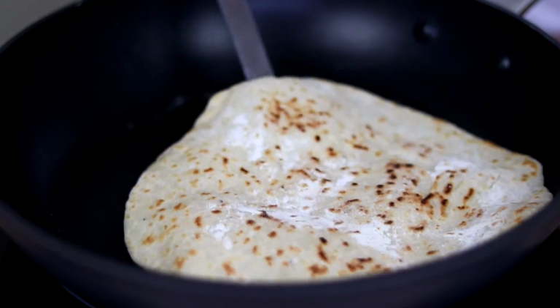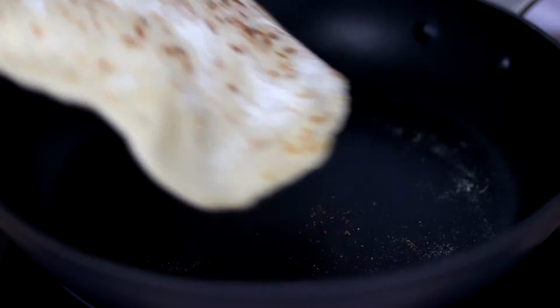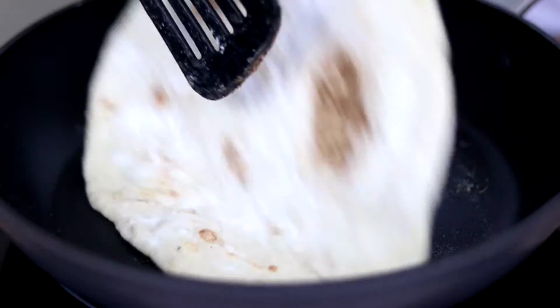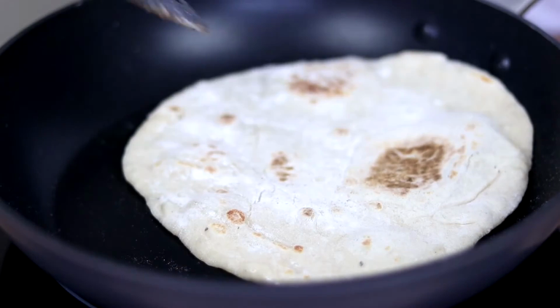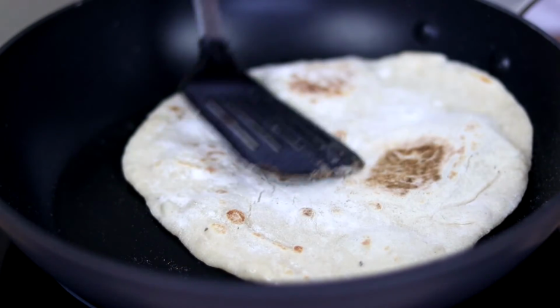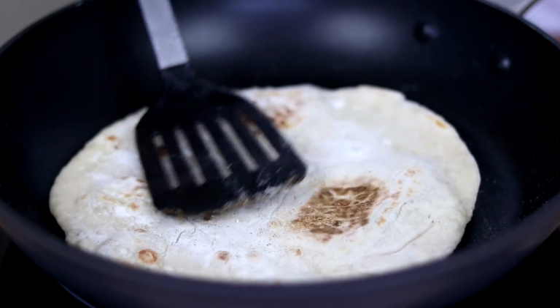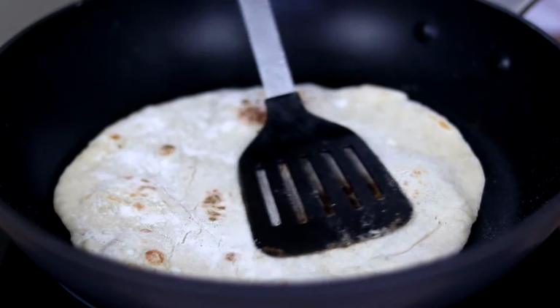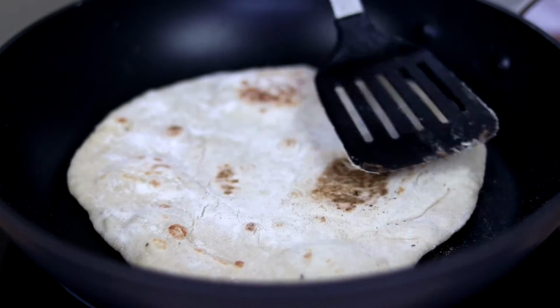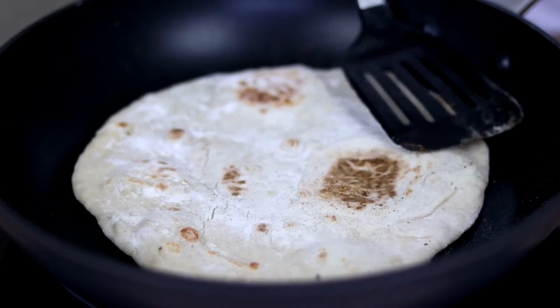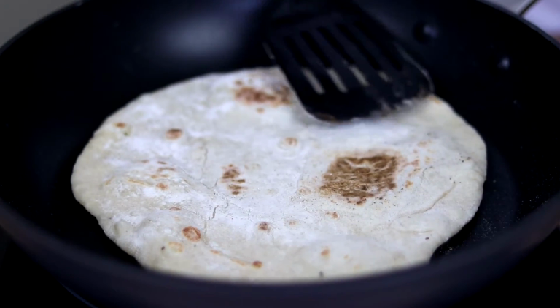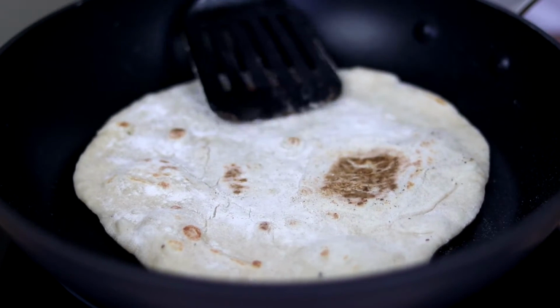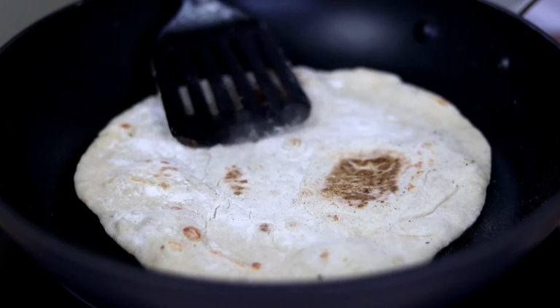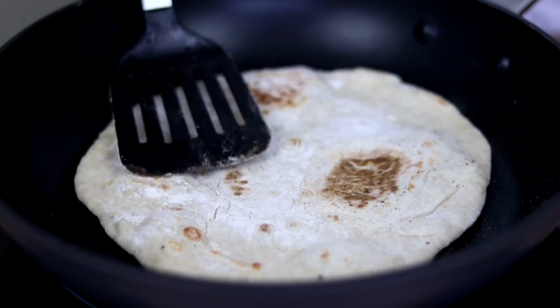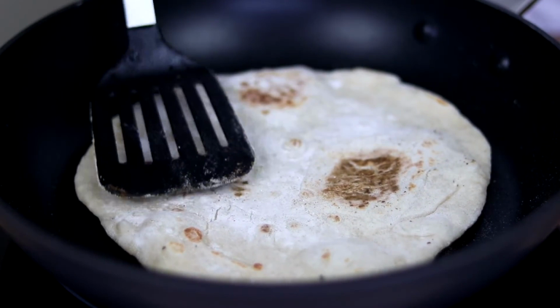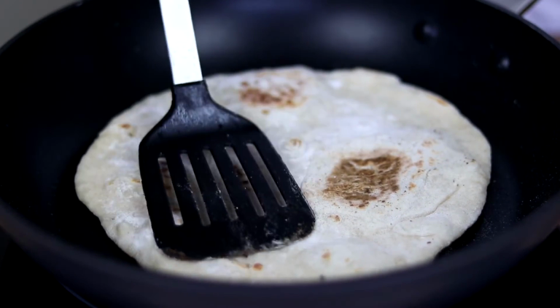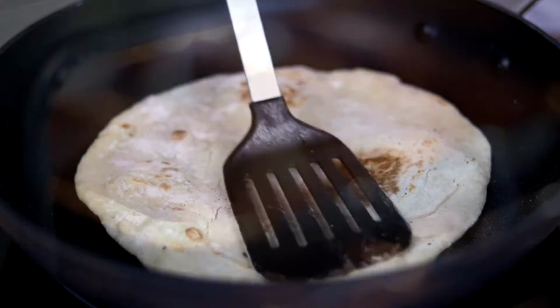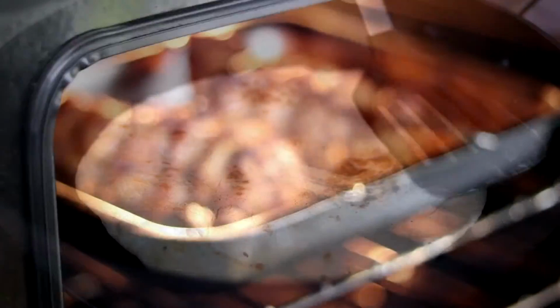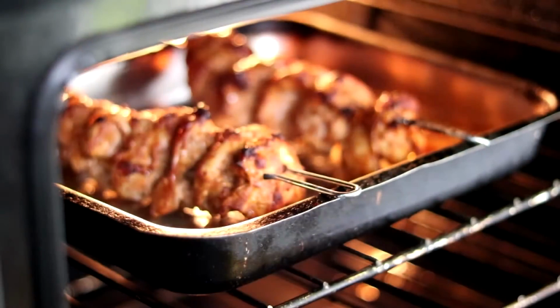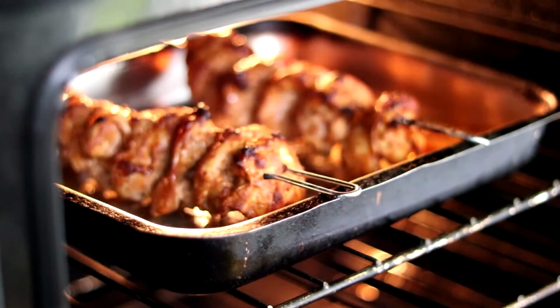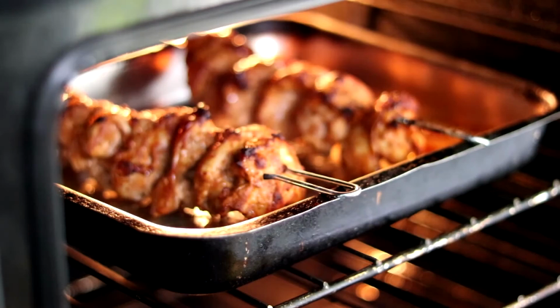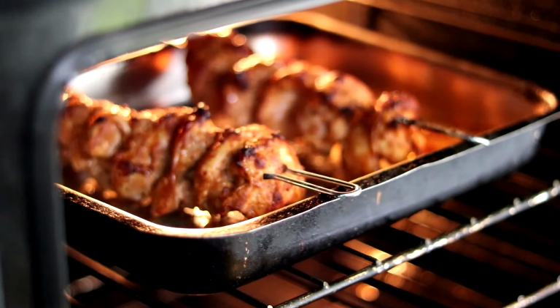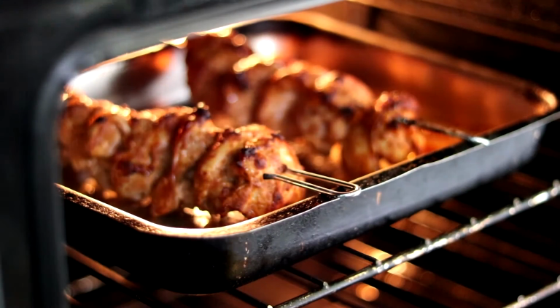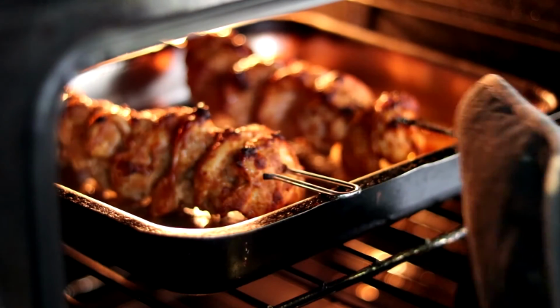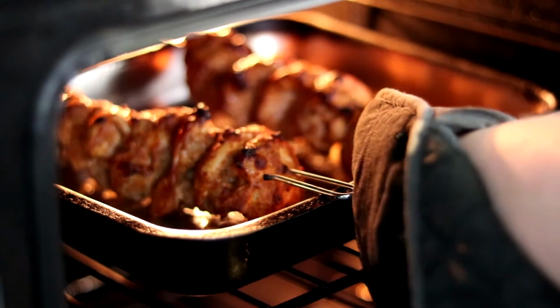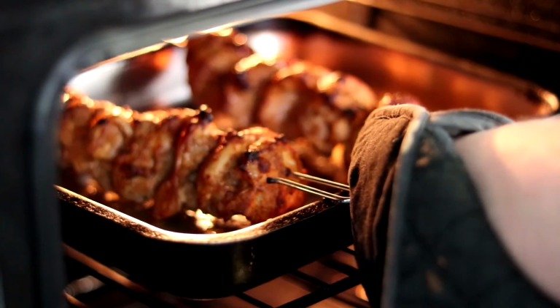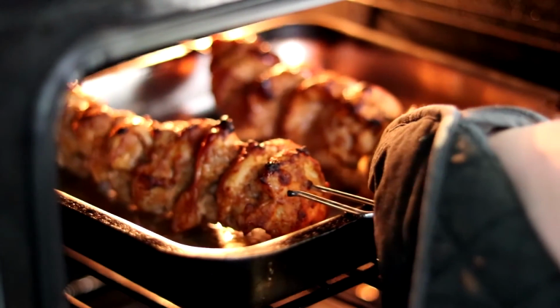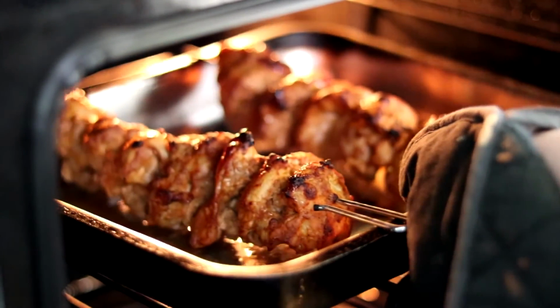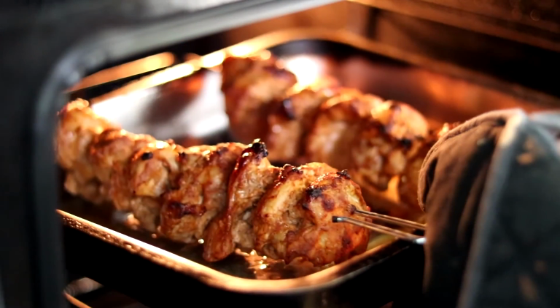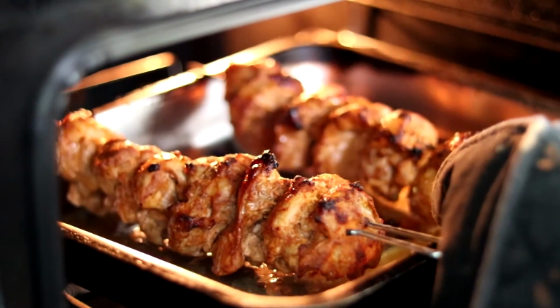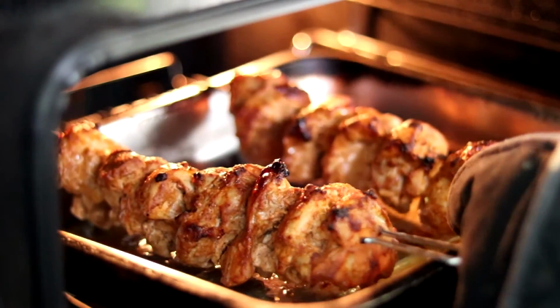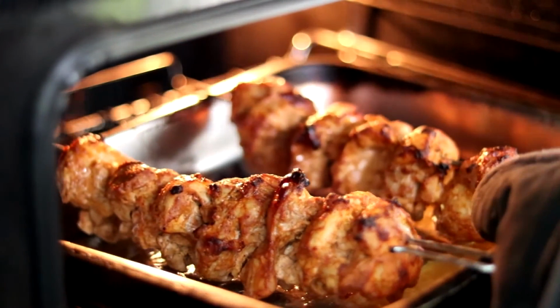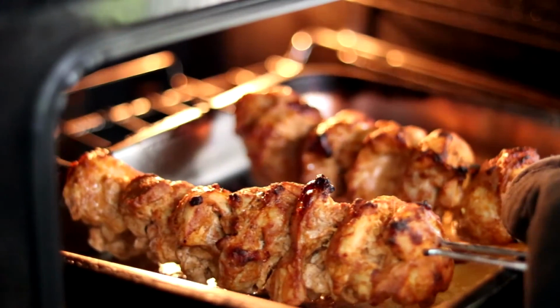After 40 minutes in the oven, your chicken should now be done. Take it out — look at the beautiful black gnarly bits on the outside. Absolutely delicious.